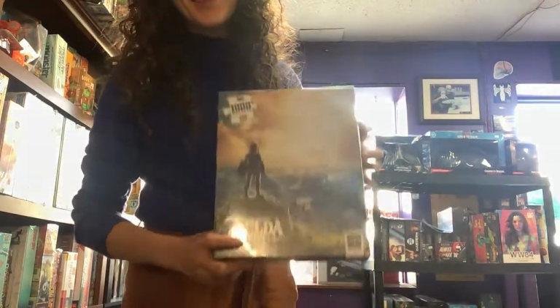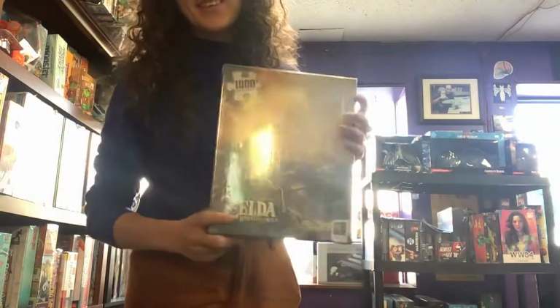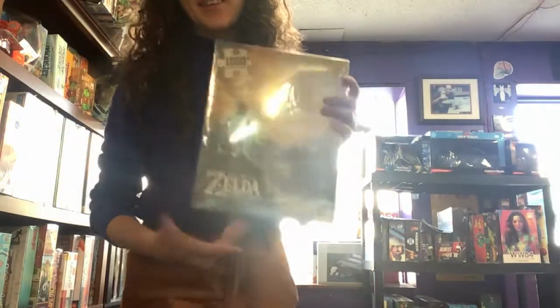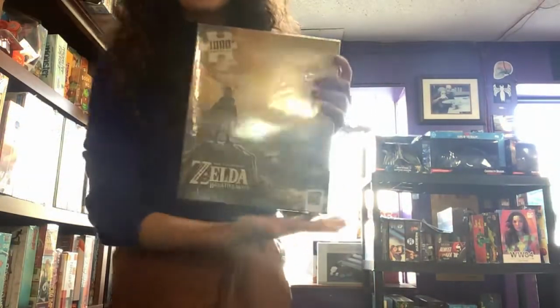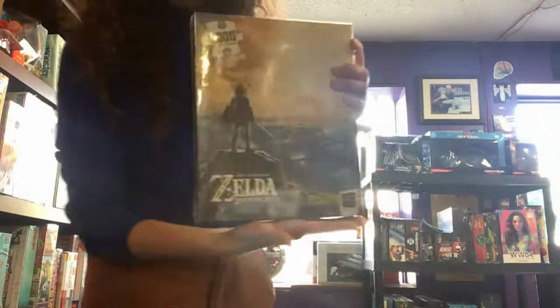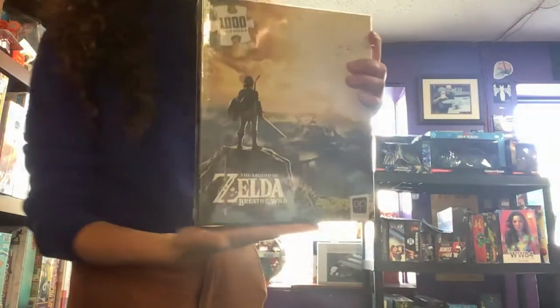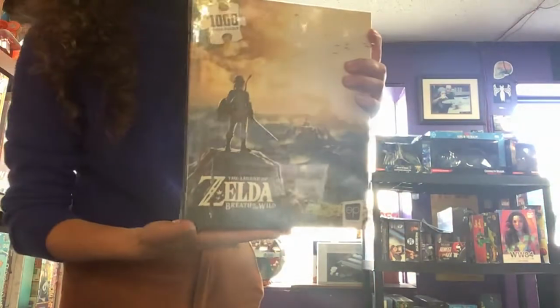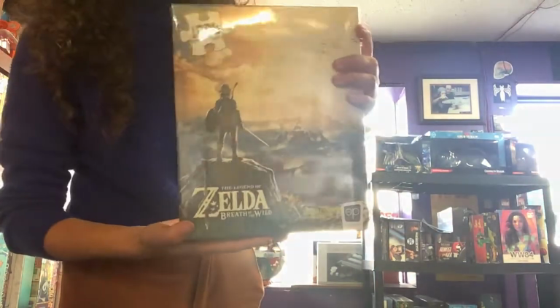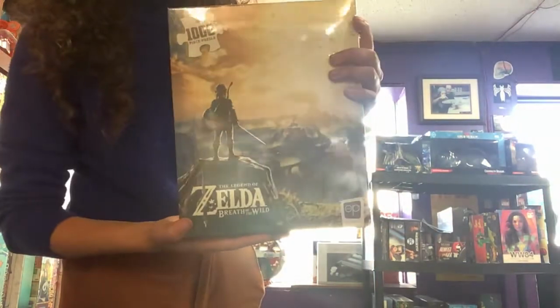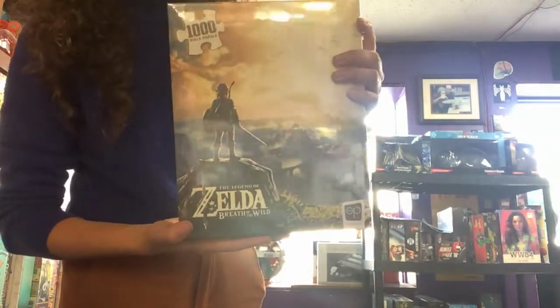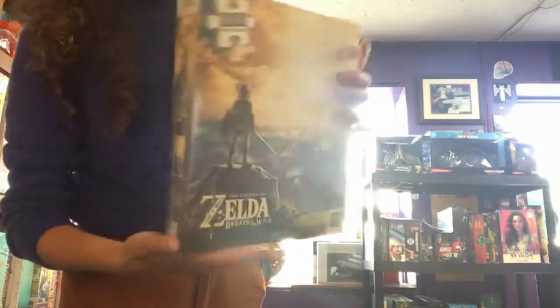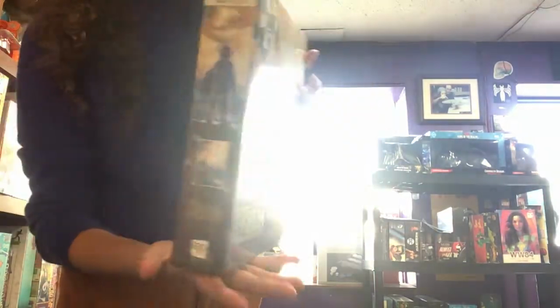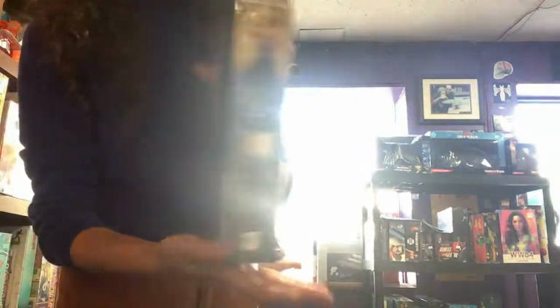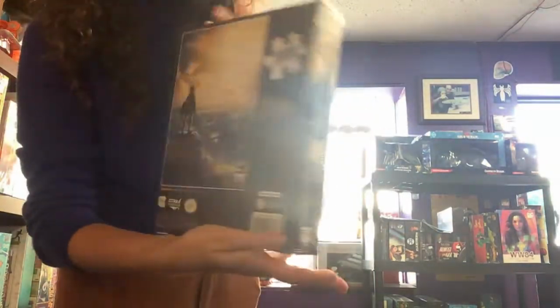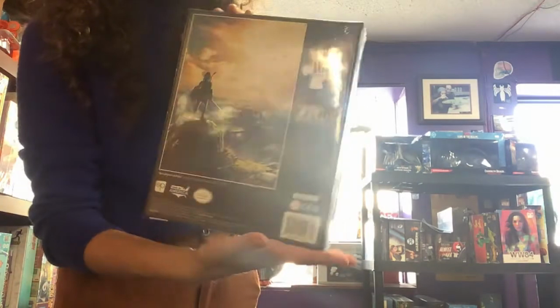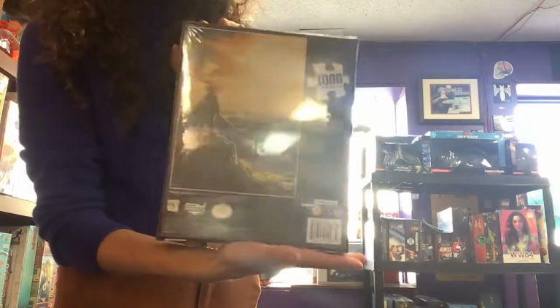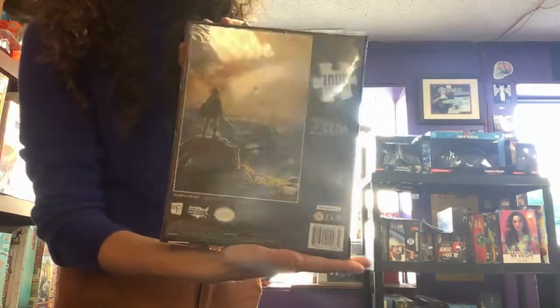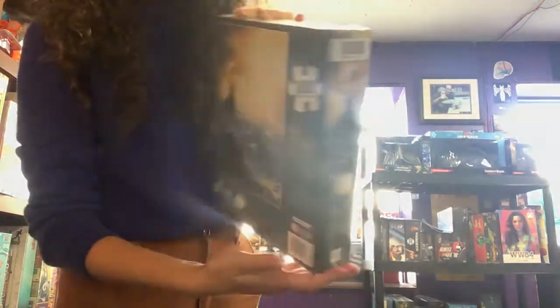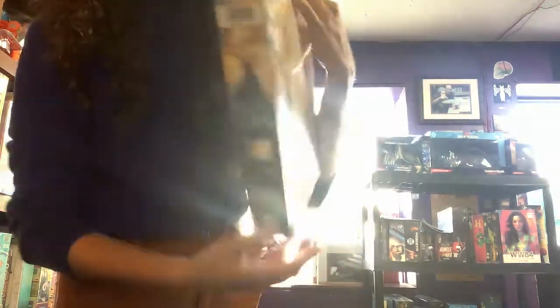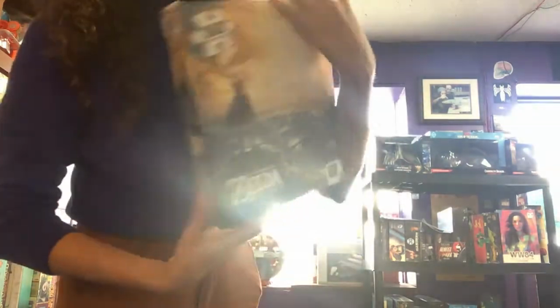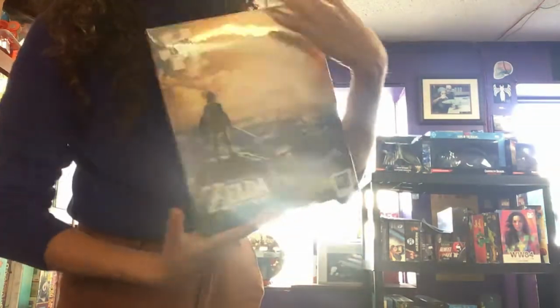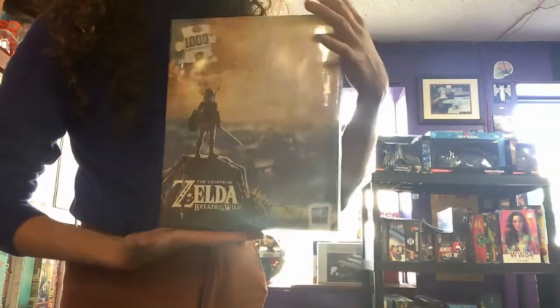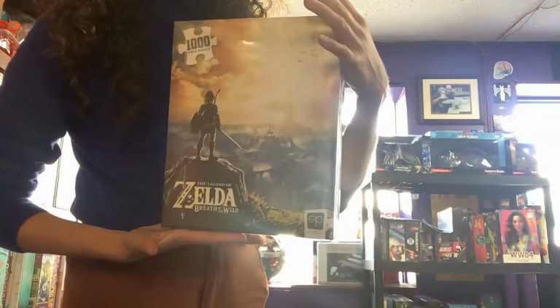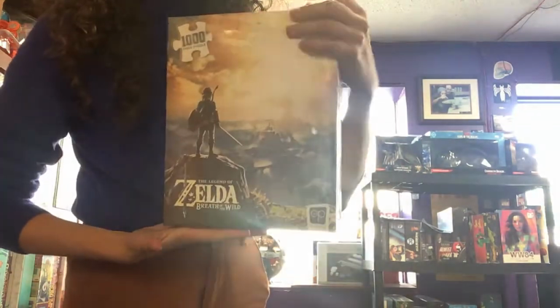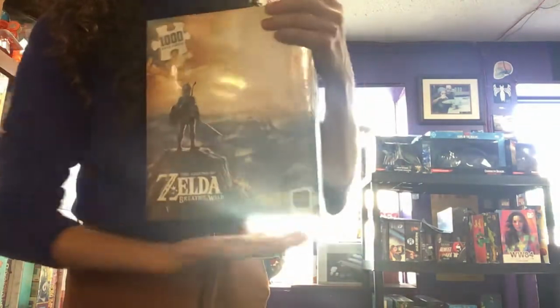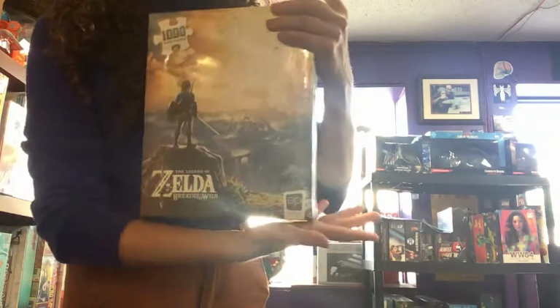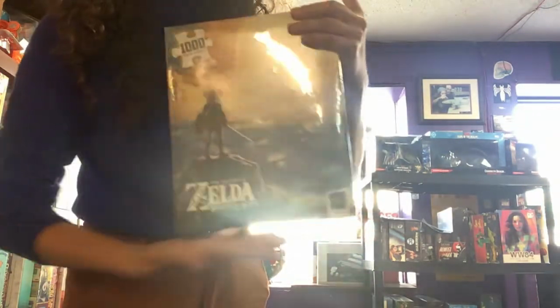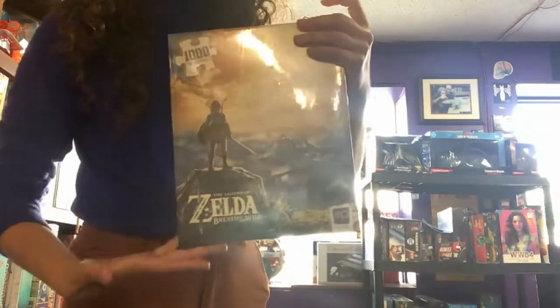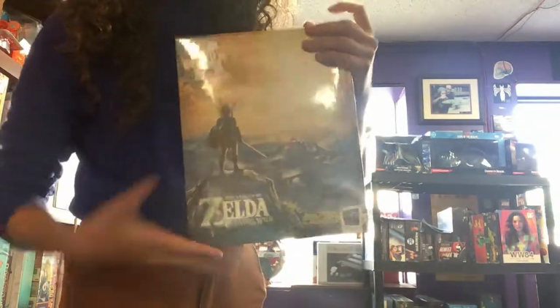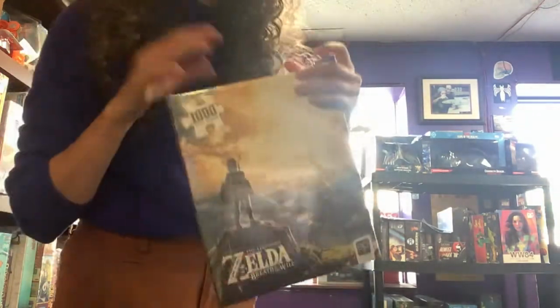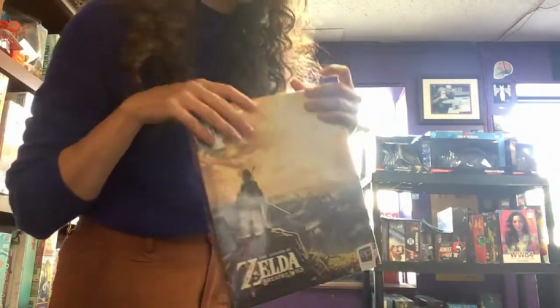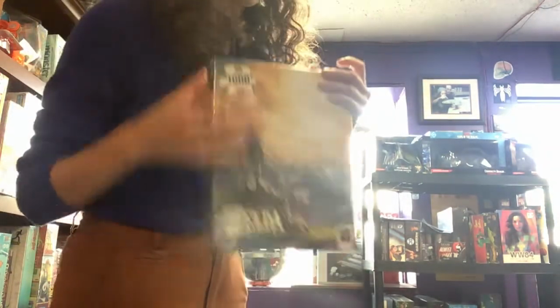We also got this nice Zelda Breath of the Wild puzzle for all the Zelda fans out there. Very fun game.